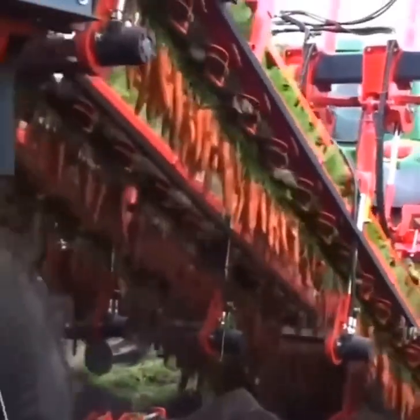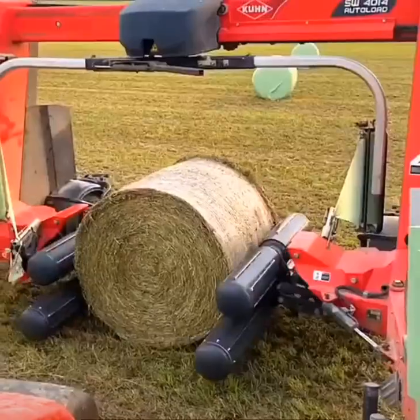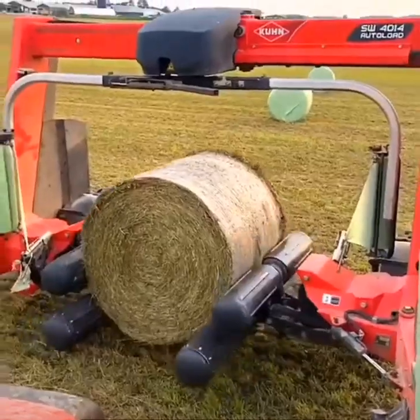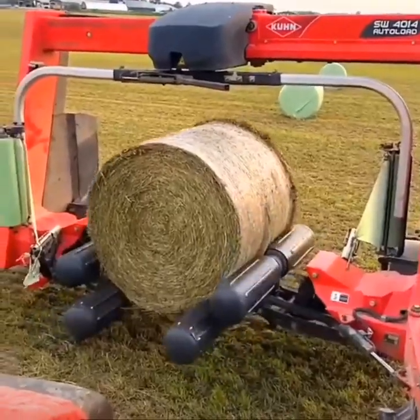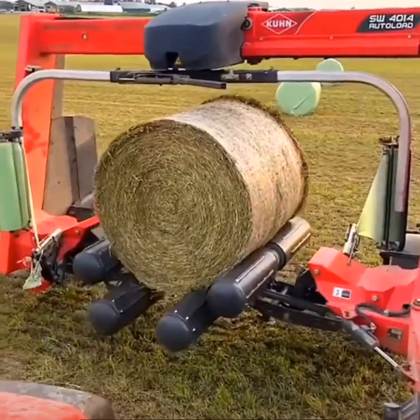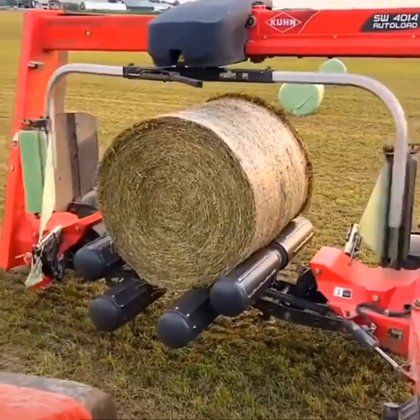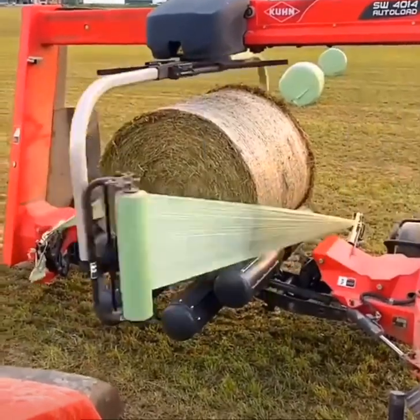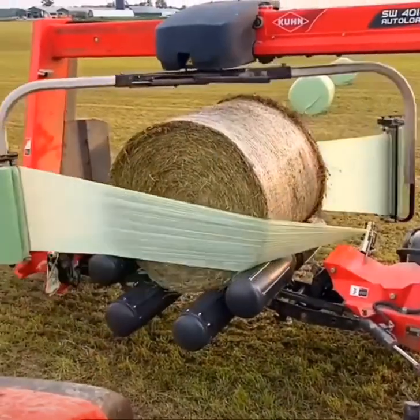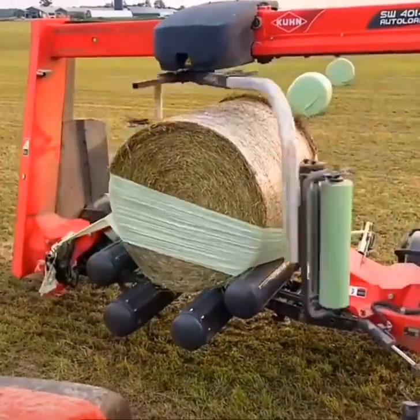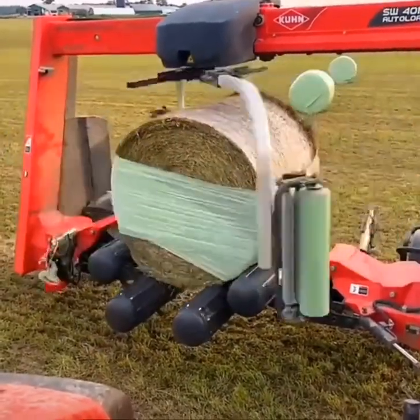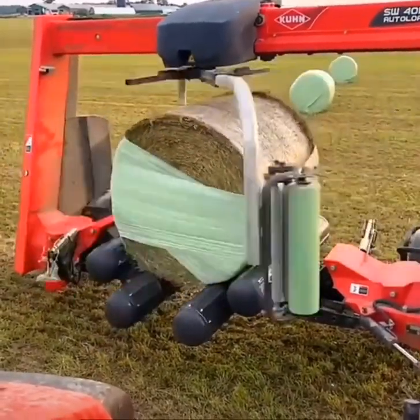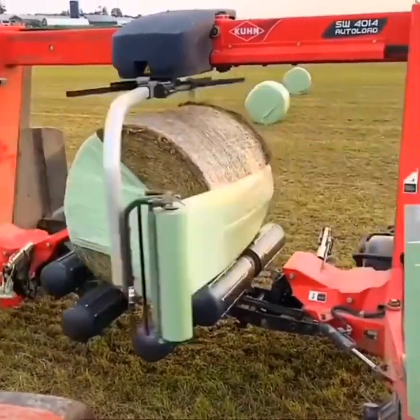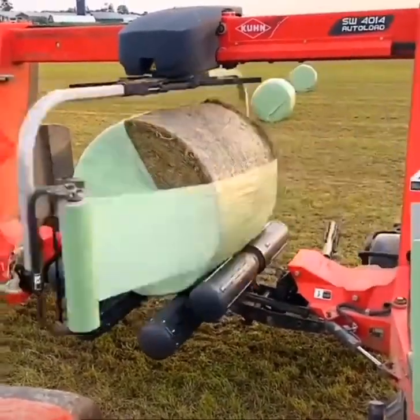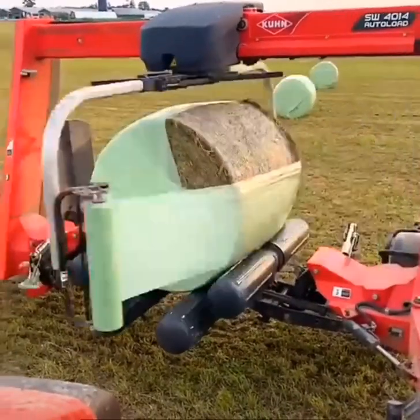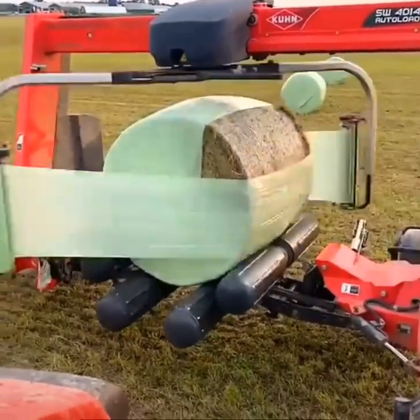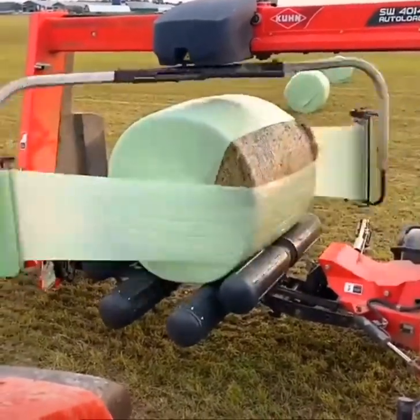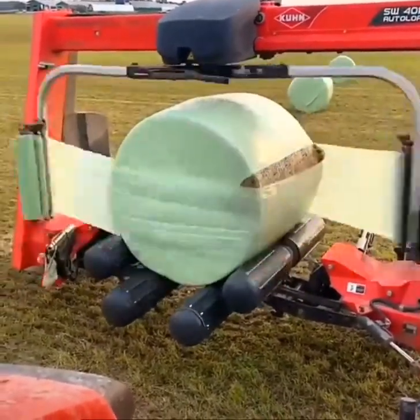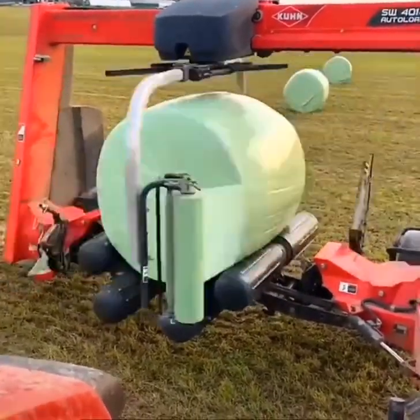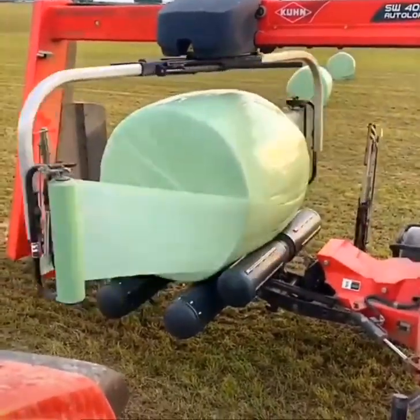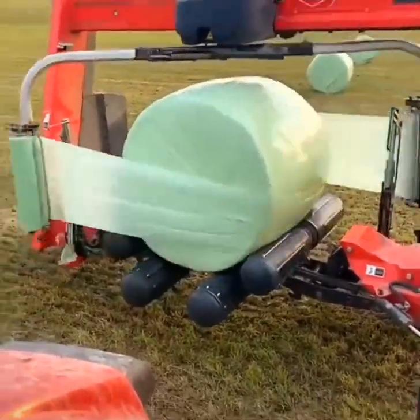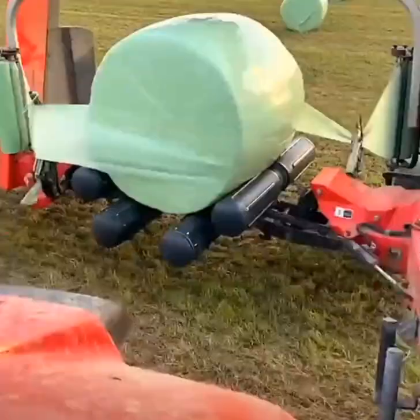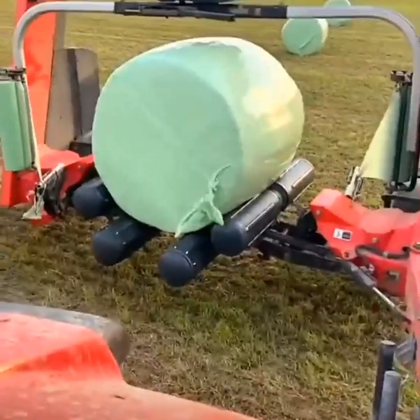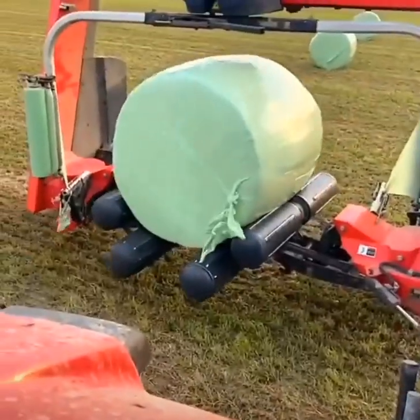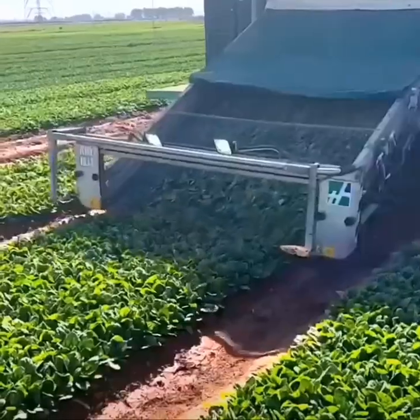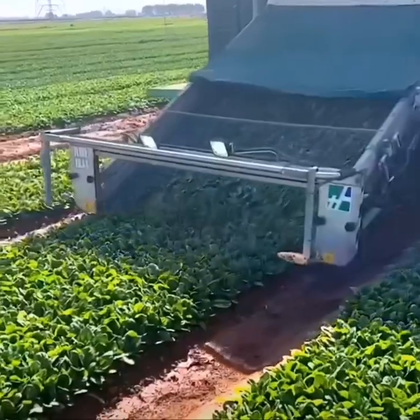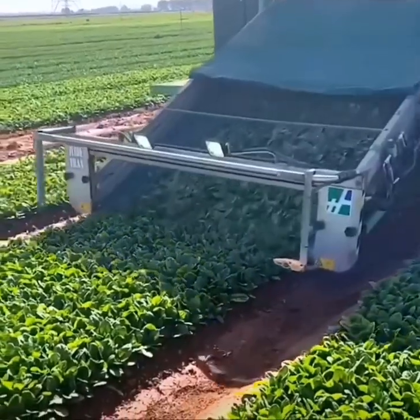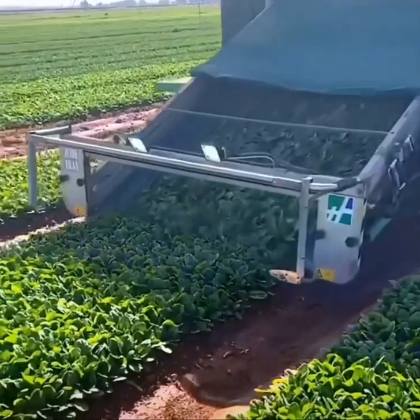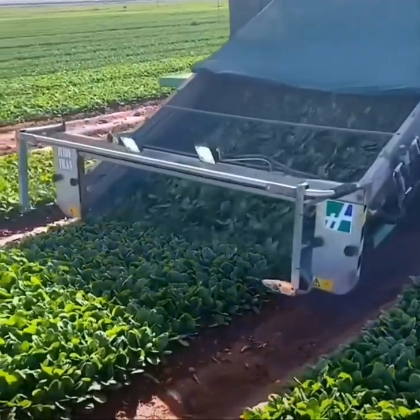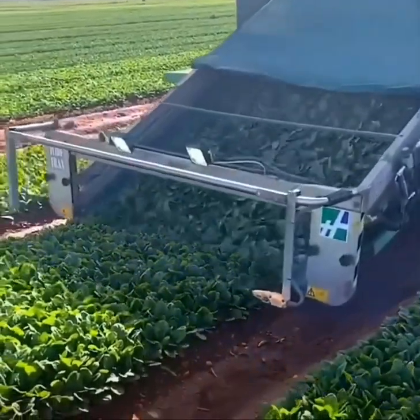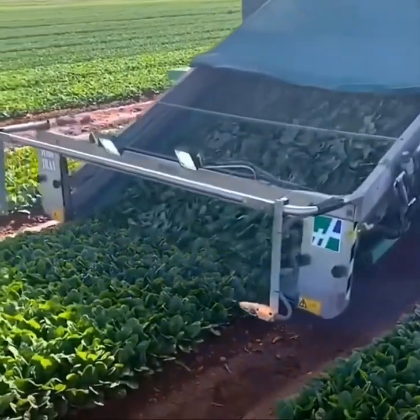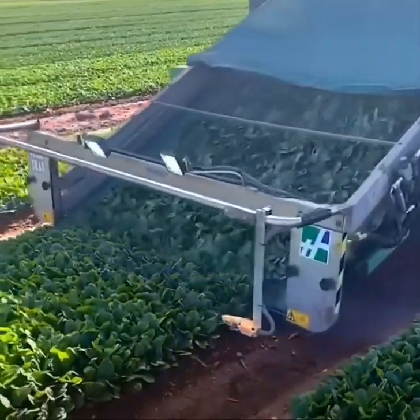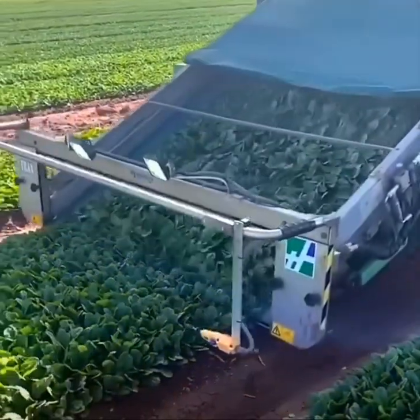Rollers spin a bale of hay for multi-directional wrapping. Spinach is clipped and sent up a belt for human packaging.